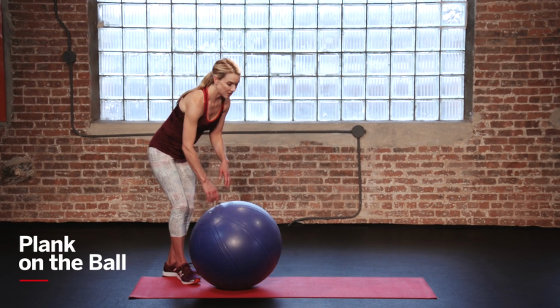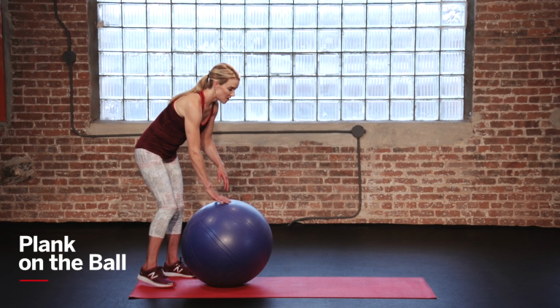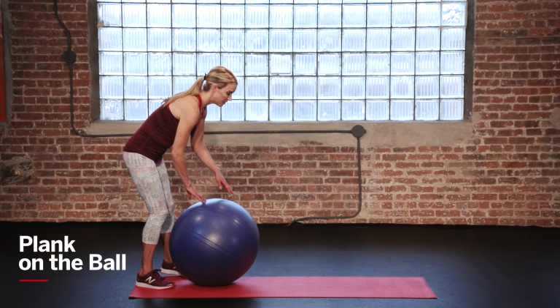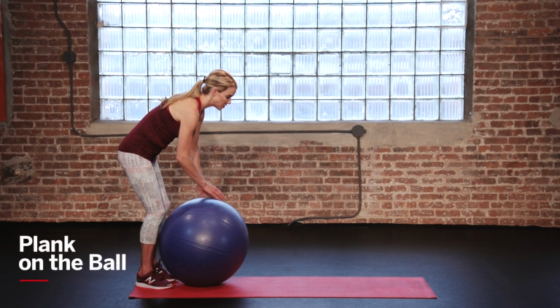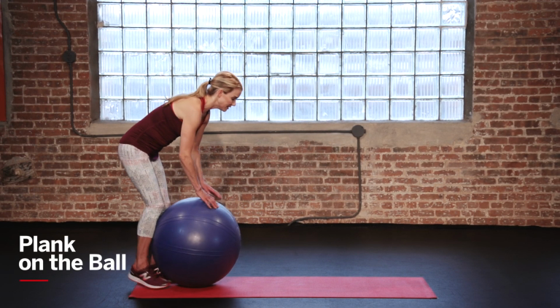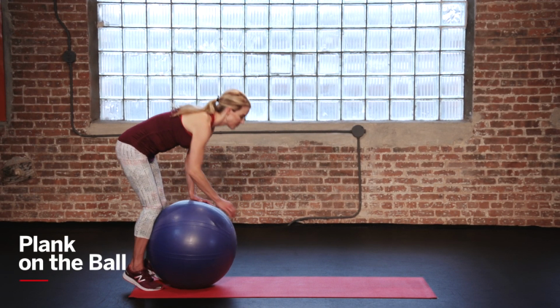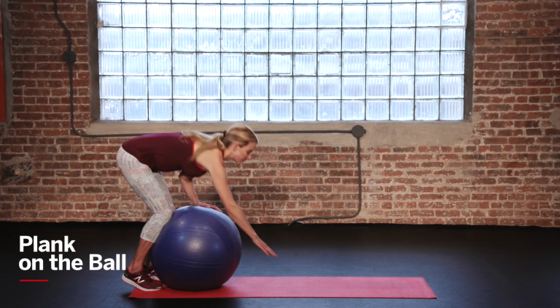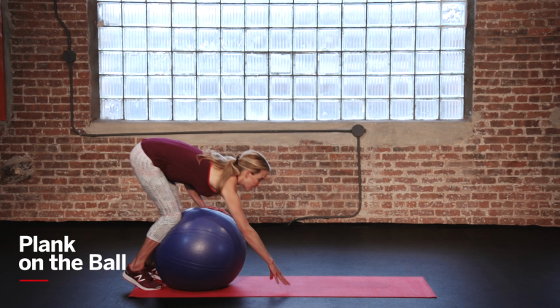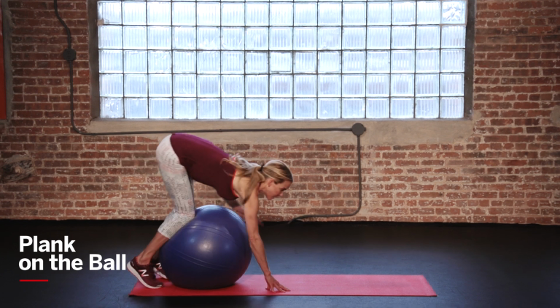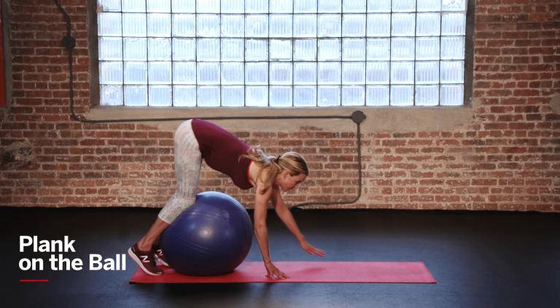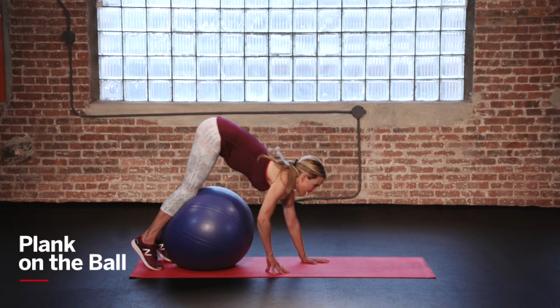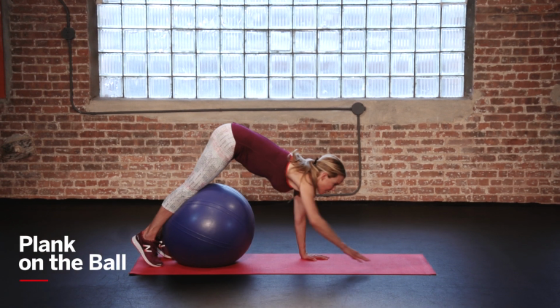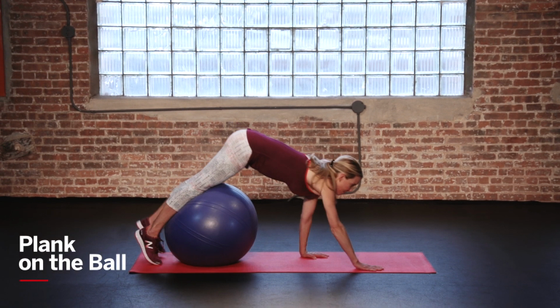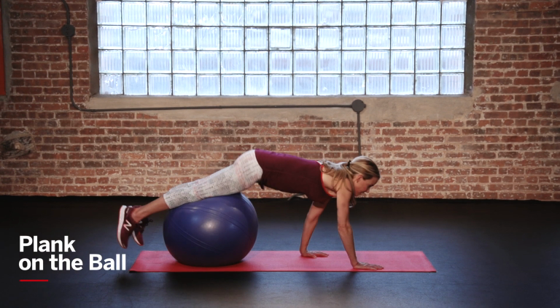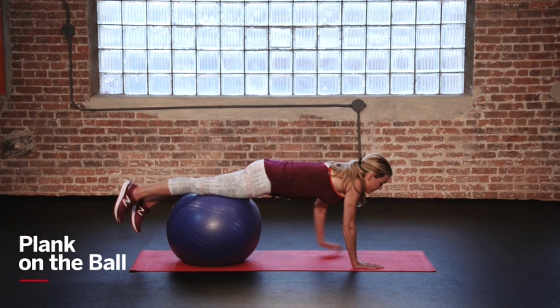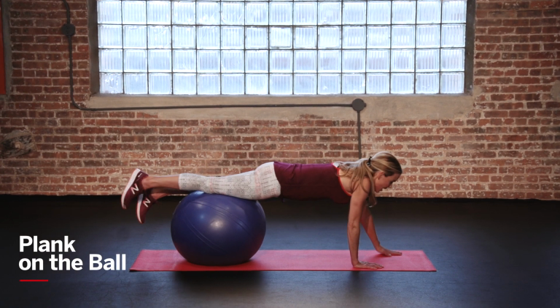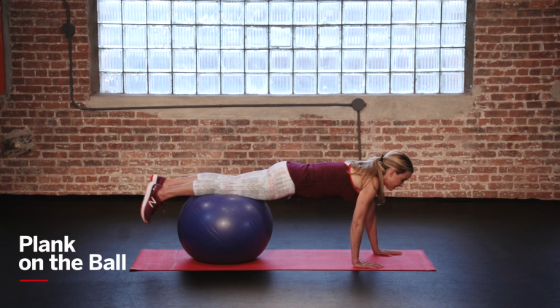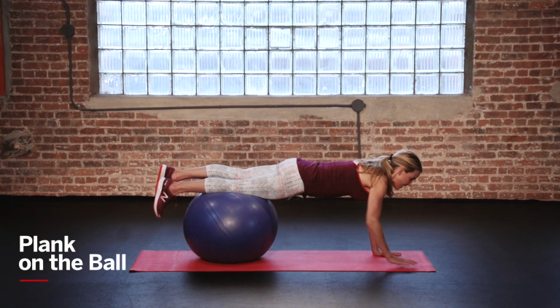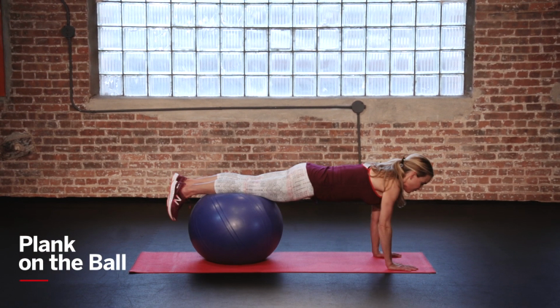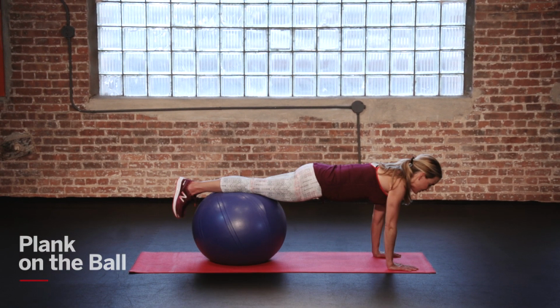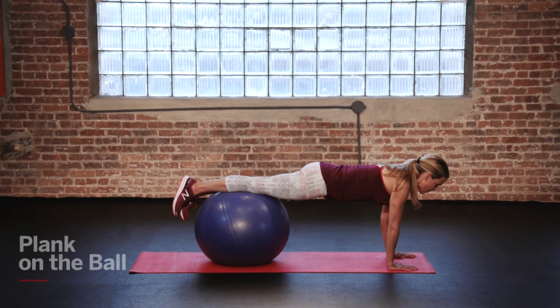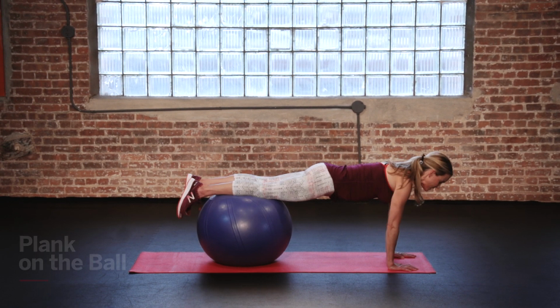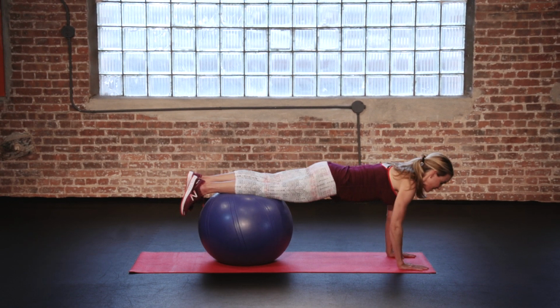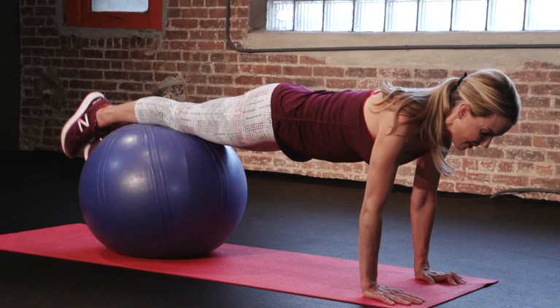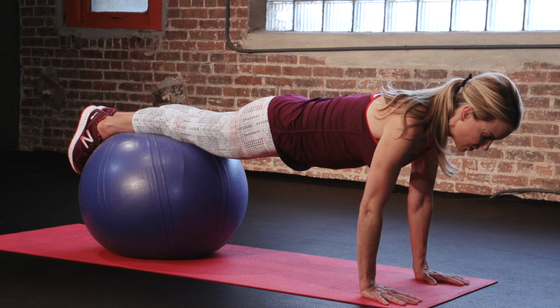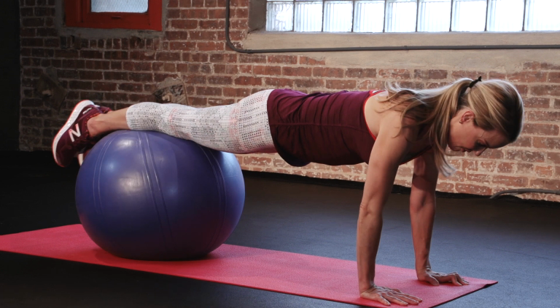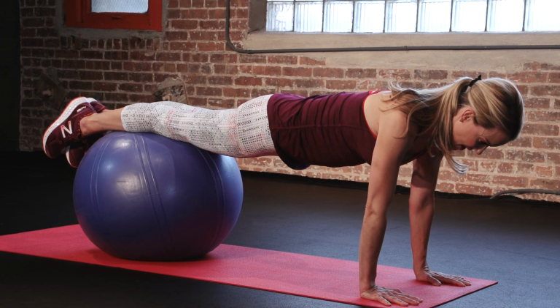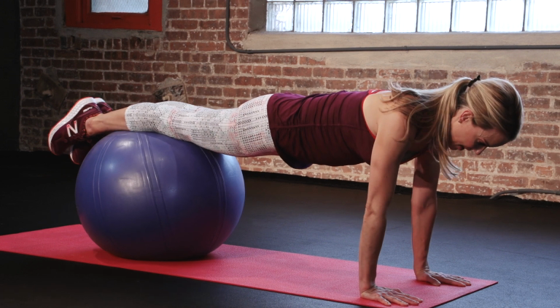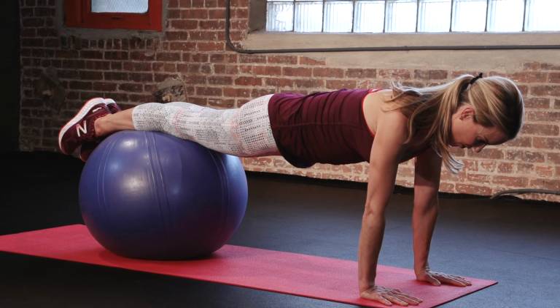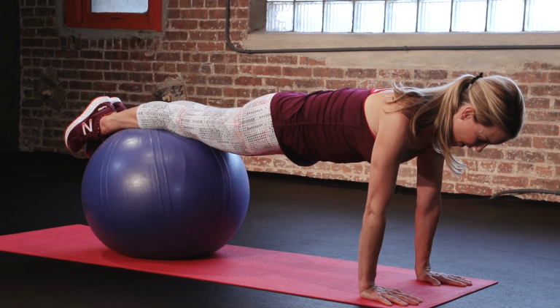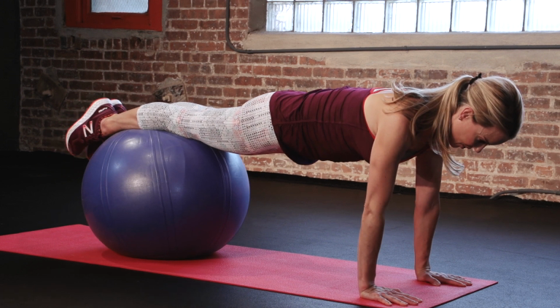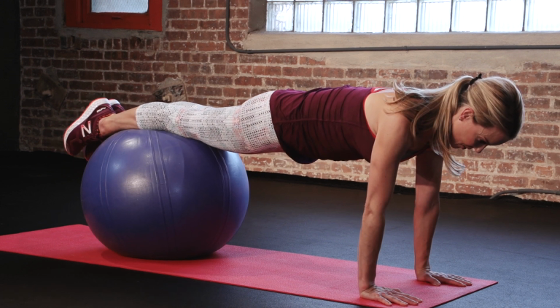So start on your shins, so they're right on top of the ball, and then you're gonna walk yourself out until you form one straight line of energy from the top of the head all the way out to your toes.